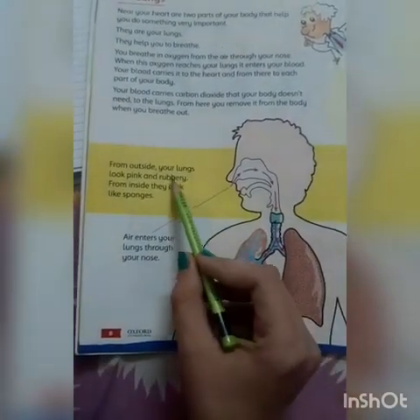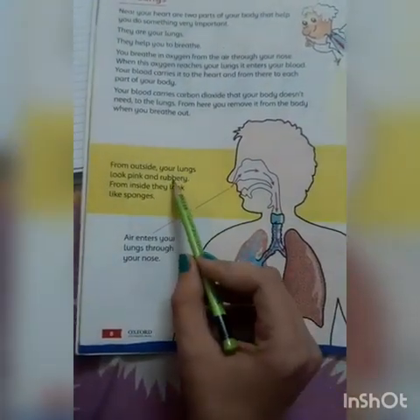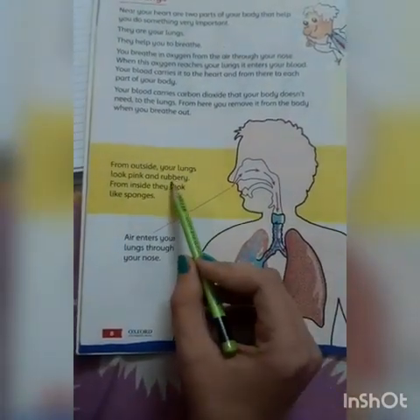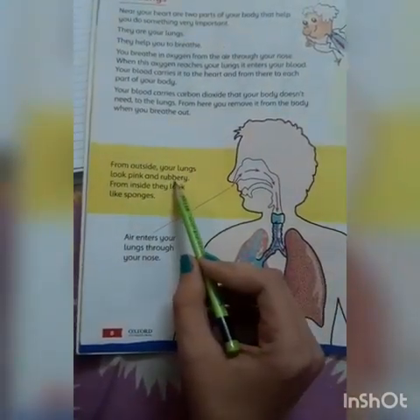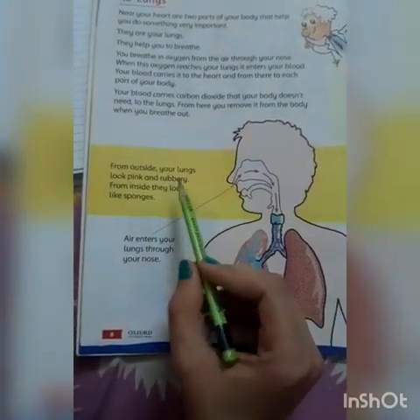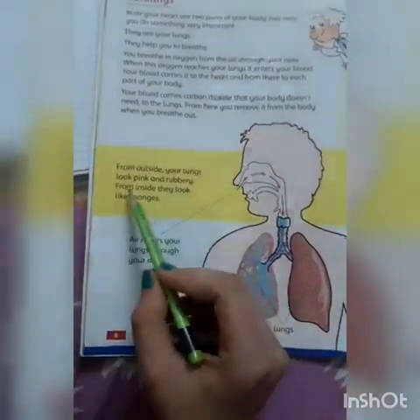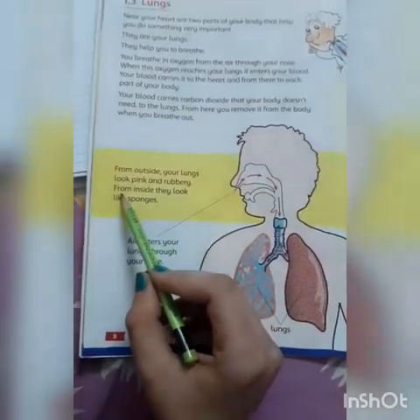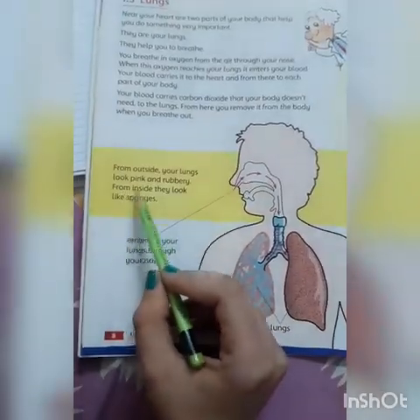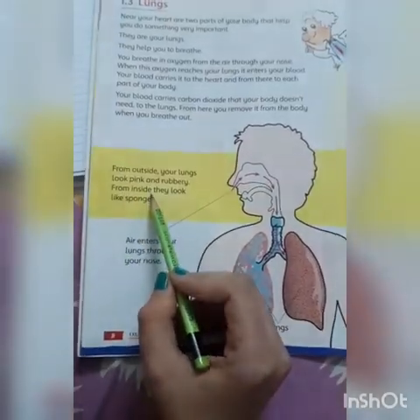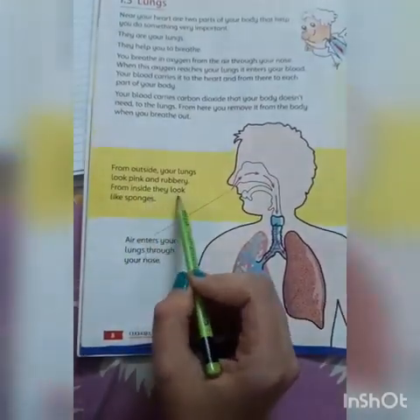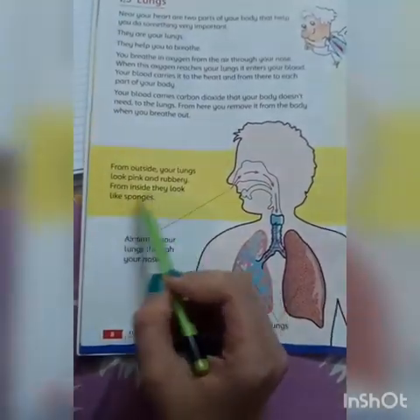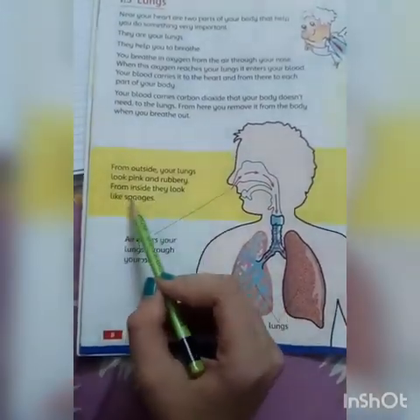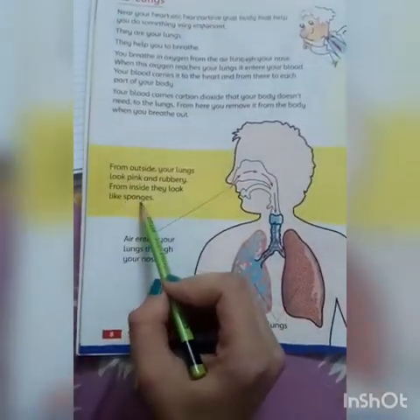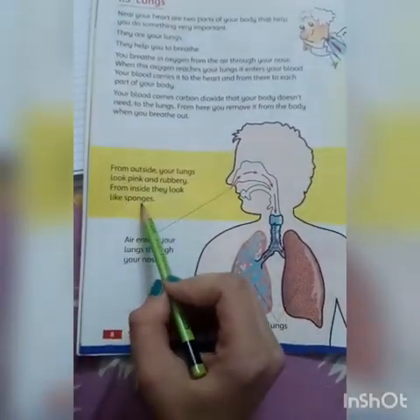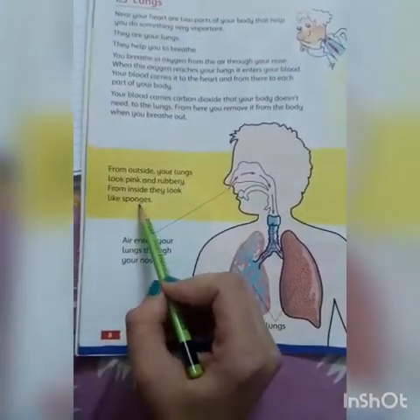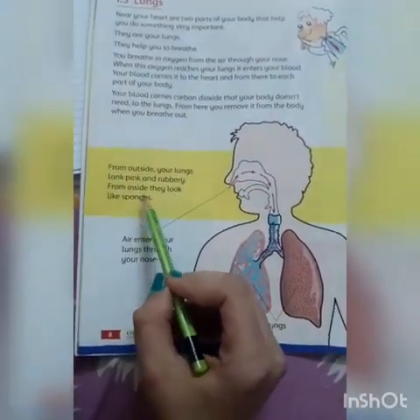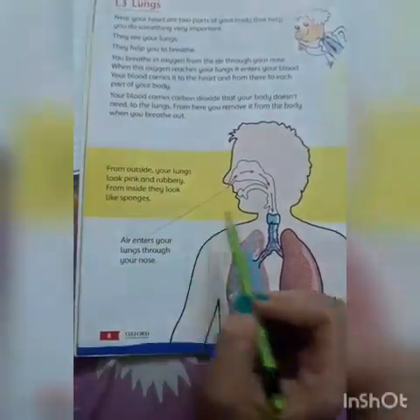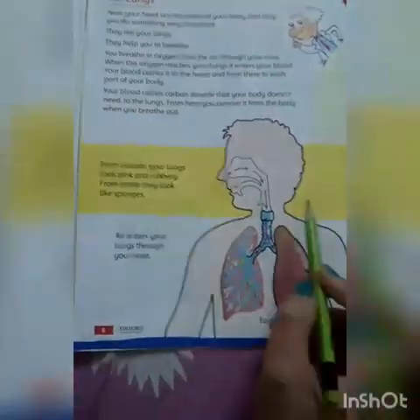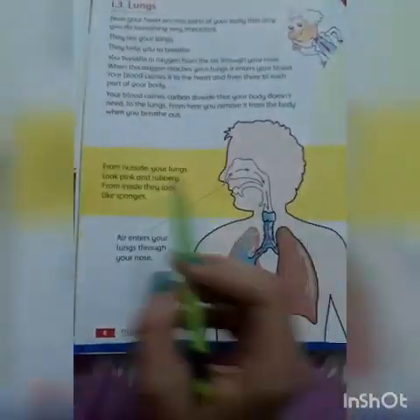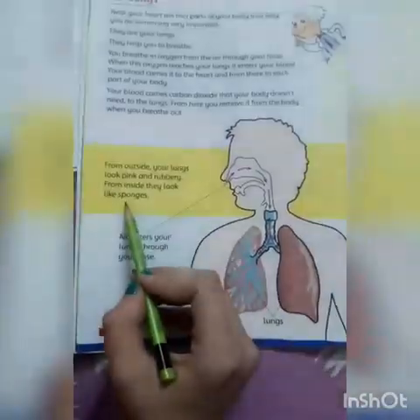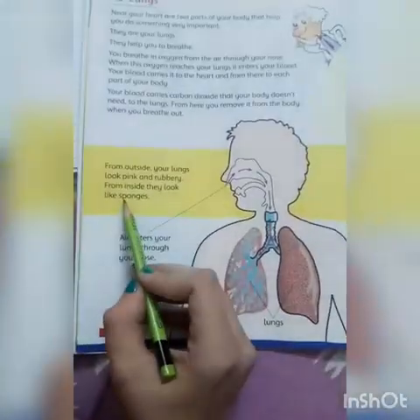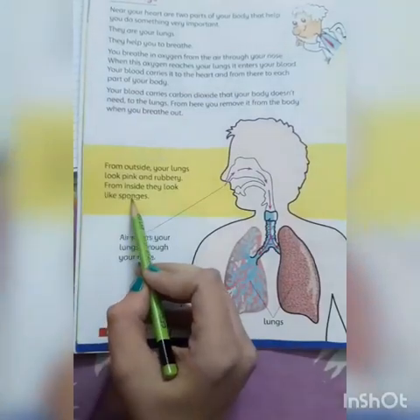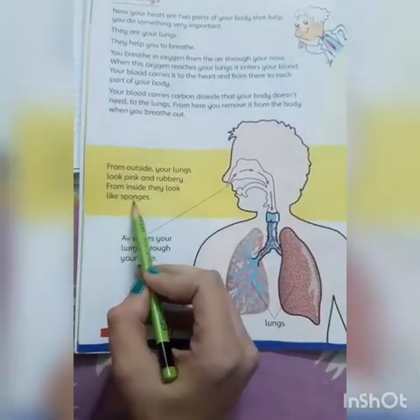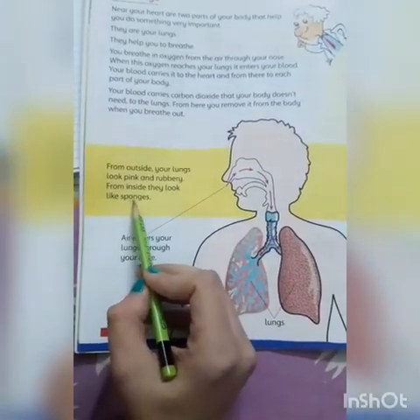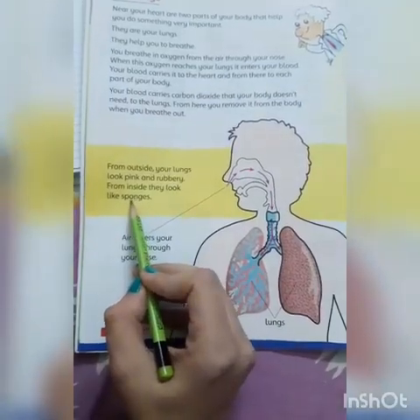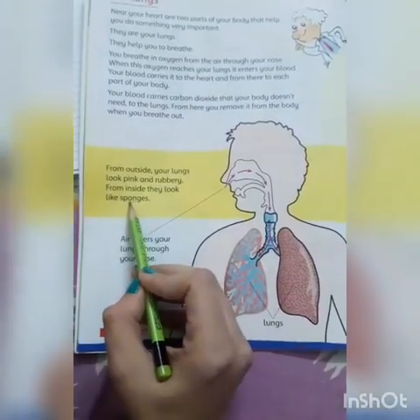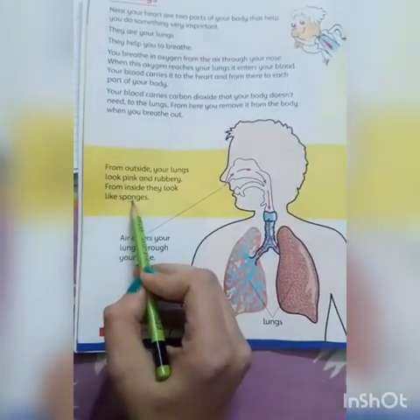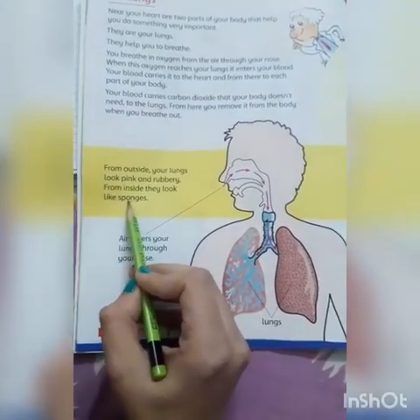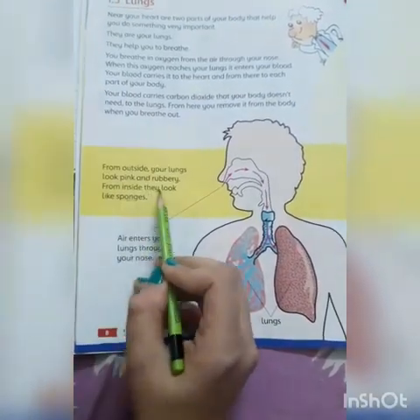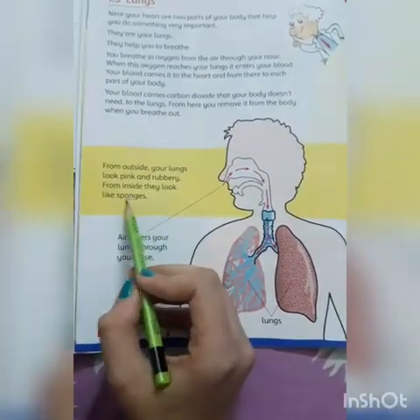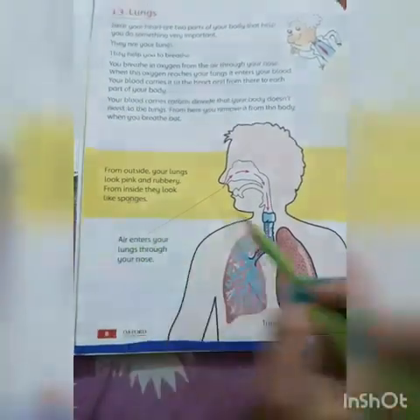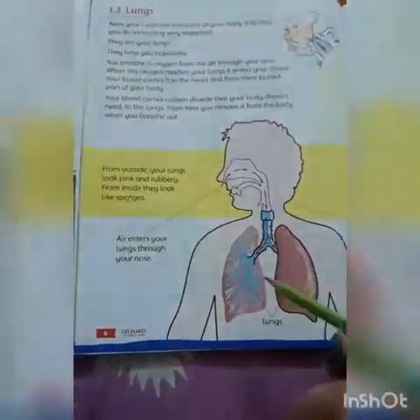Just like rubber. And from inside, they look like sponges — soft. Andar se yeh sponge ki tarah lagte hain, bilkul soft.